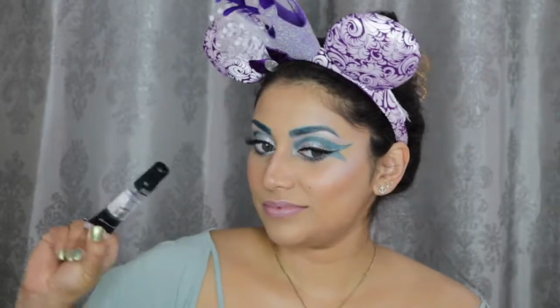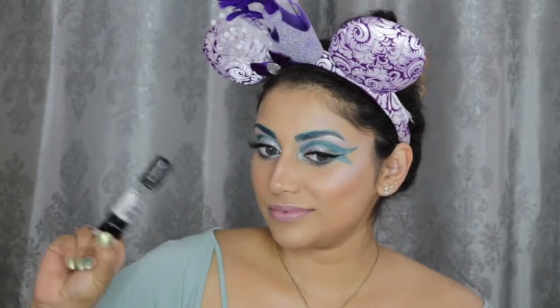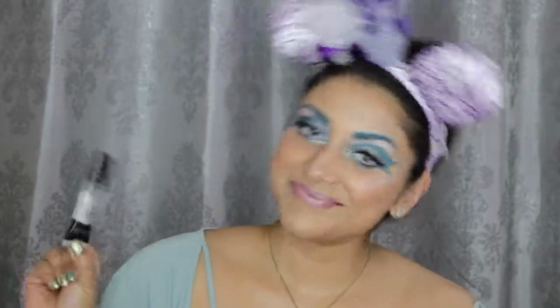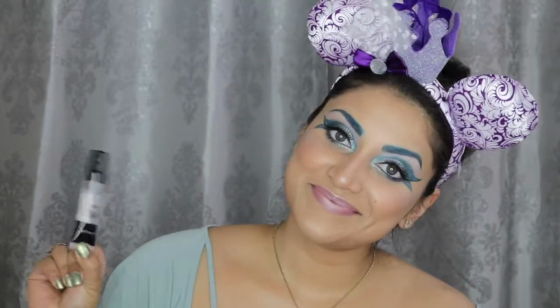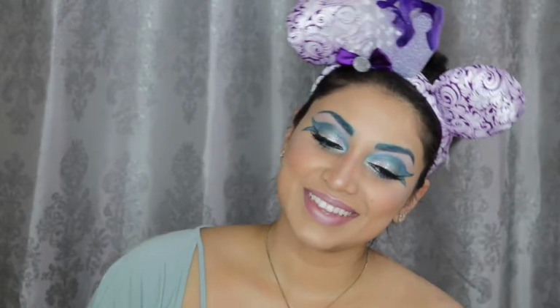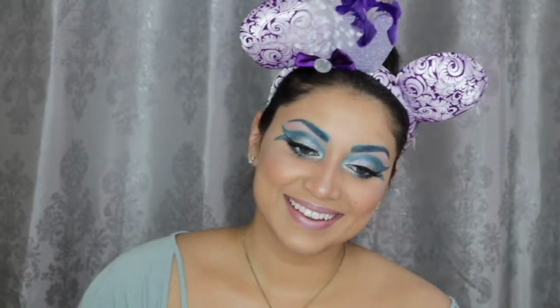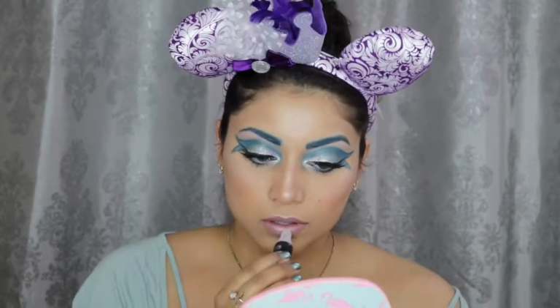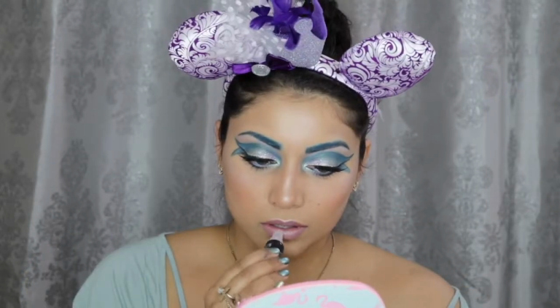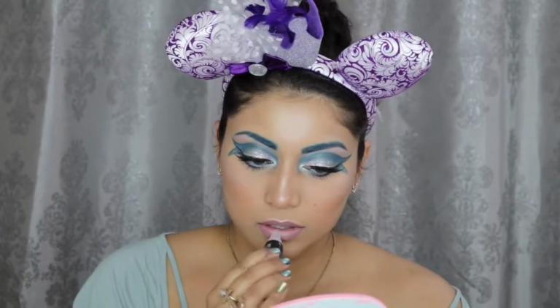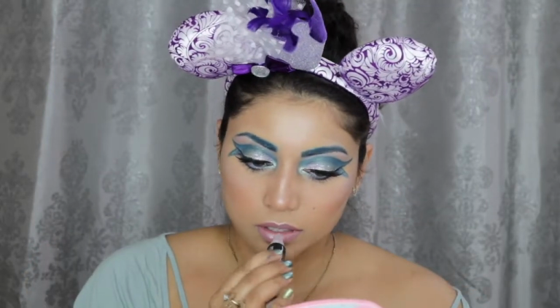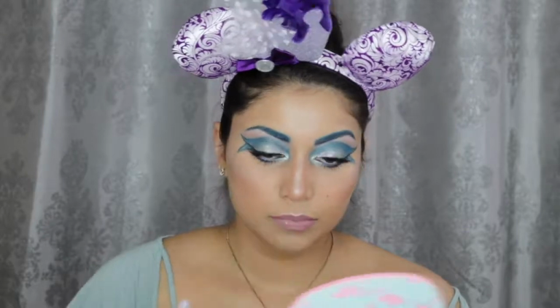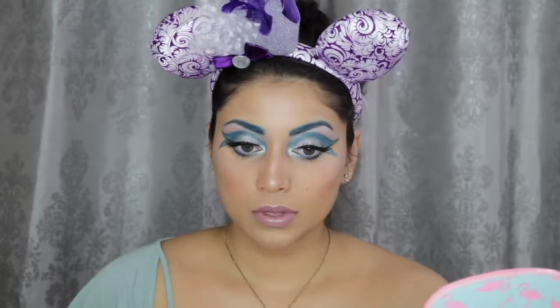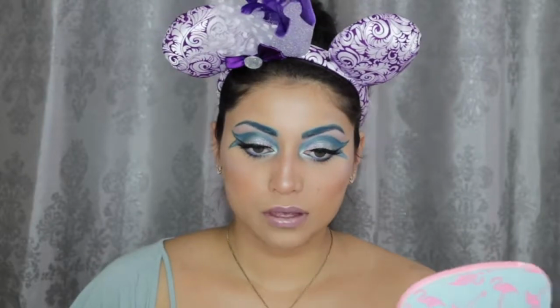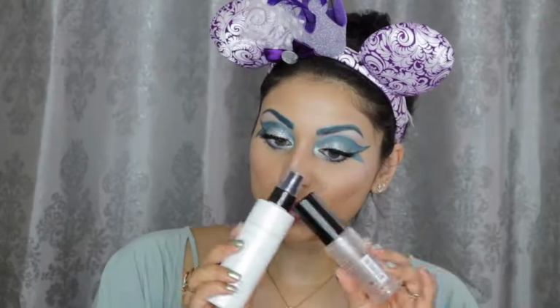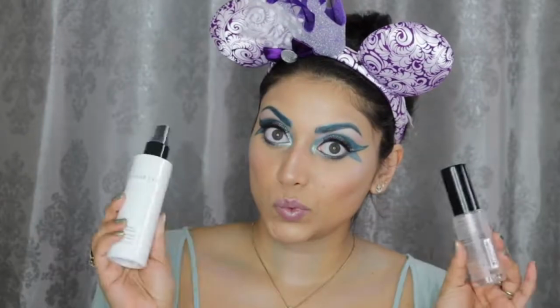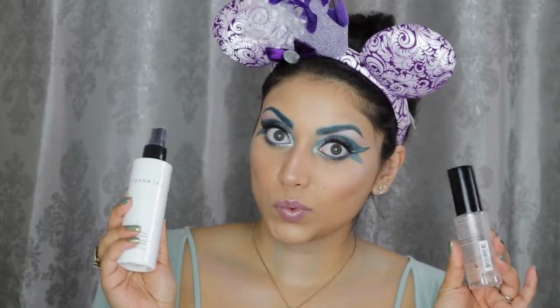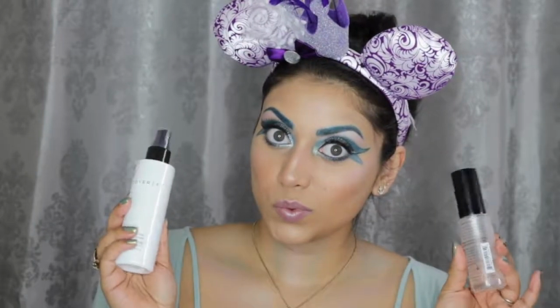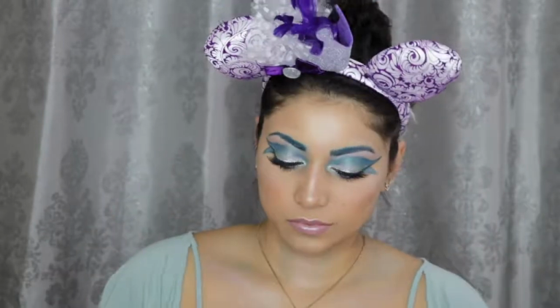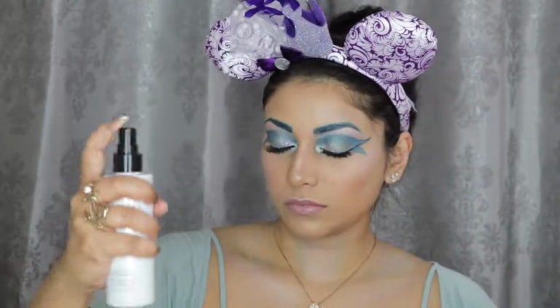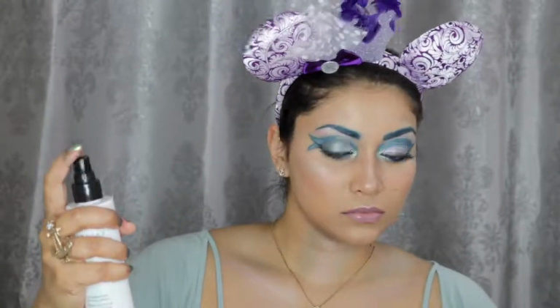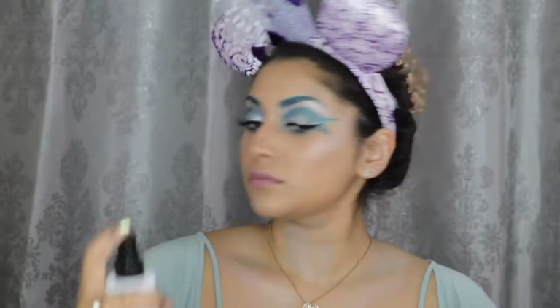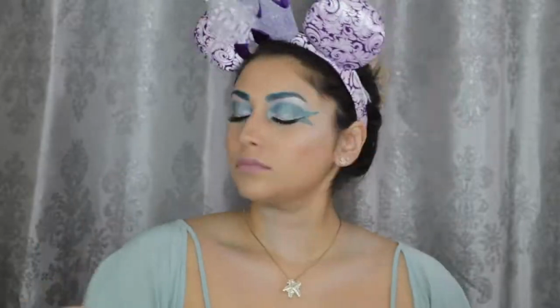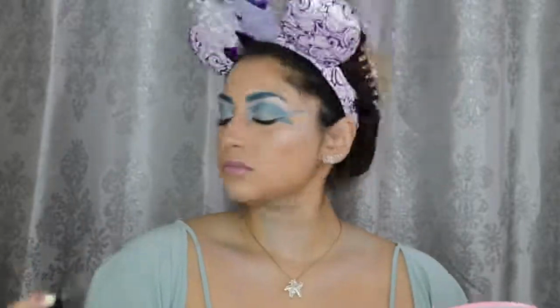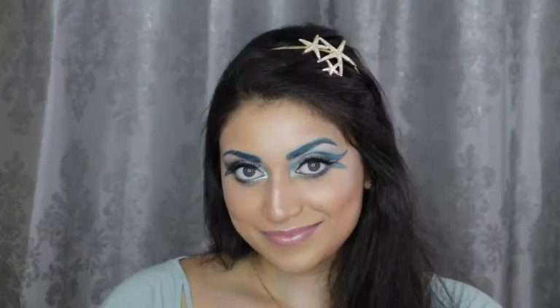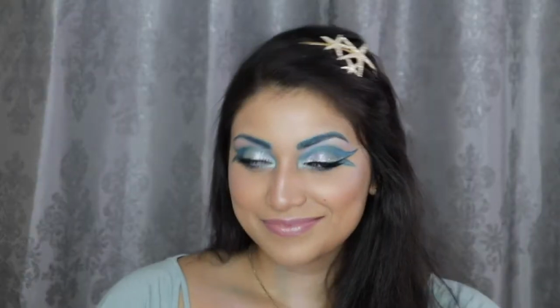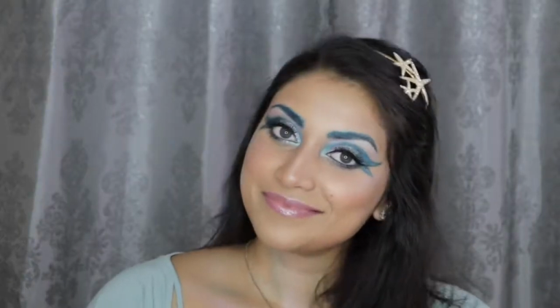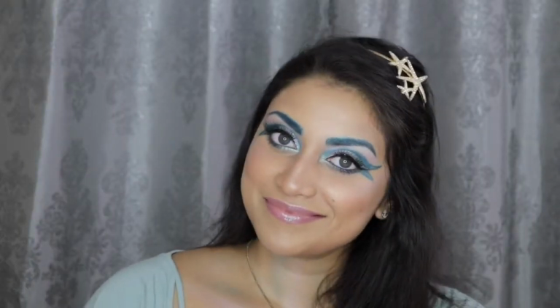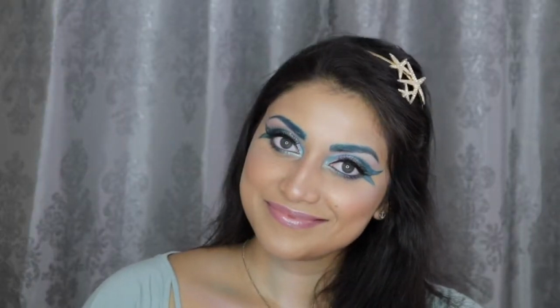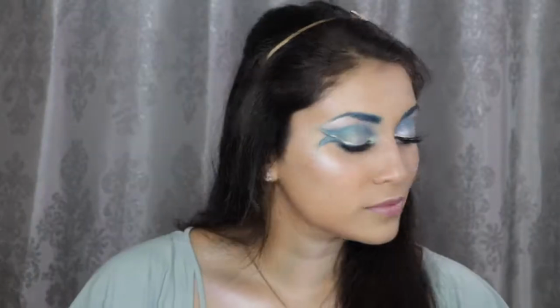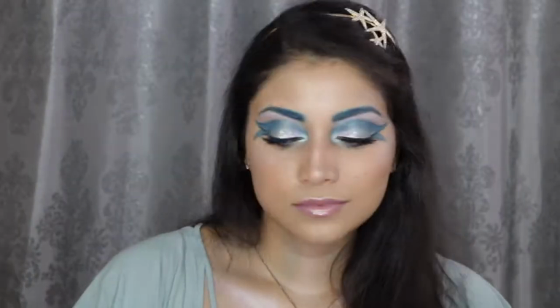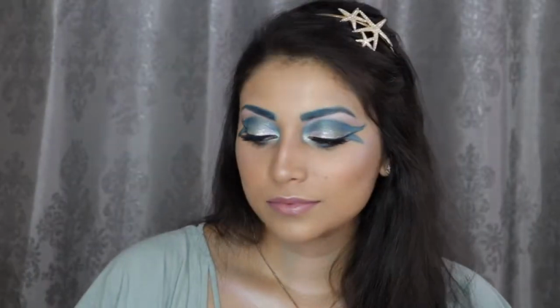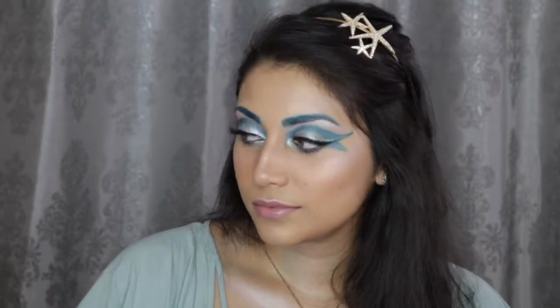And then I'm just applying this Maybelline Clear Gloss on top for a watery effect. Finally, I'm setting my face with the Cover FX Illuminating Setting Spray and the Spray Set Go Setting Spray from Project Beauty.